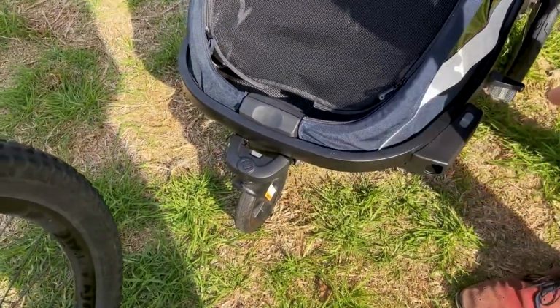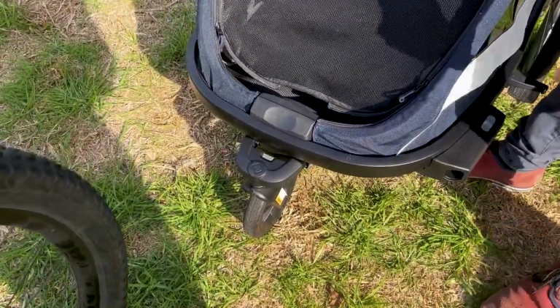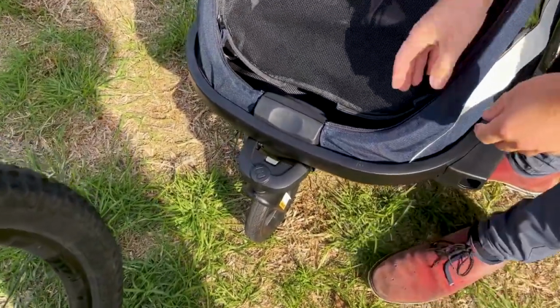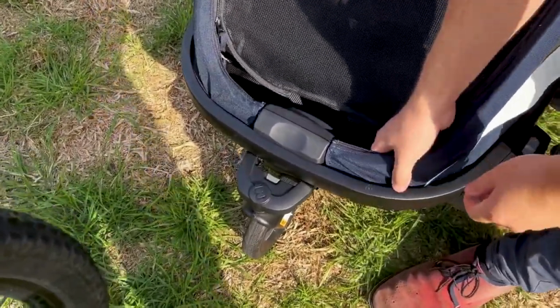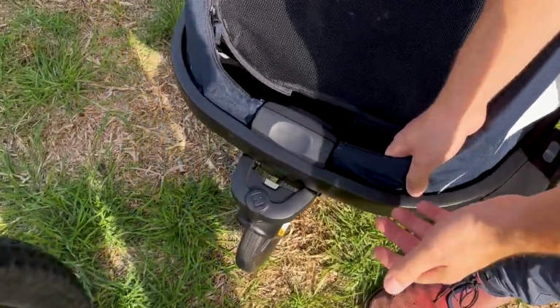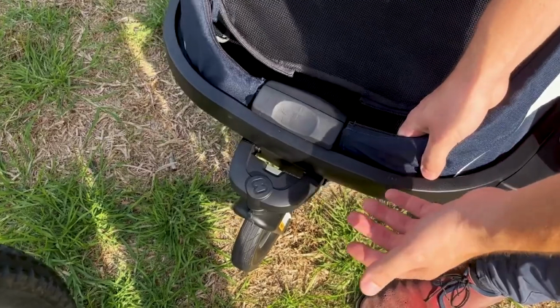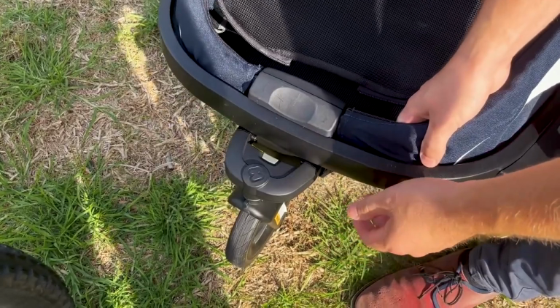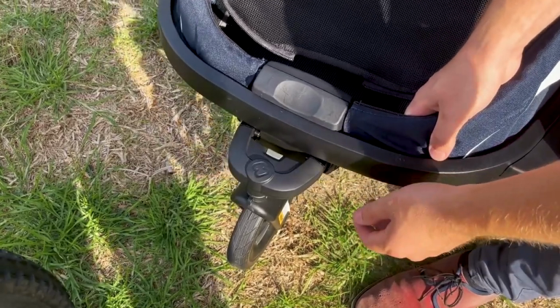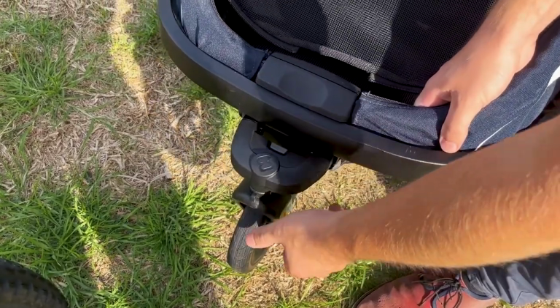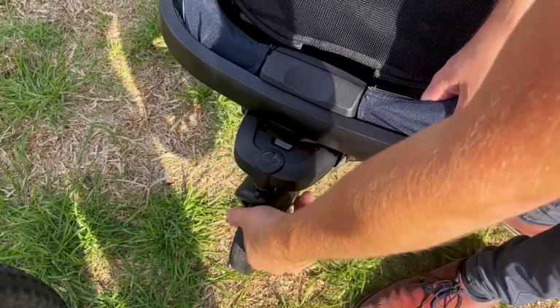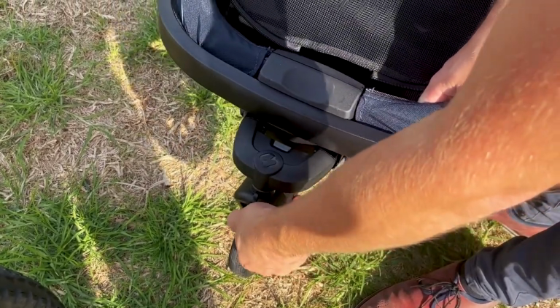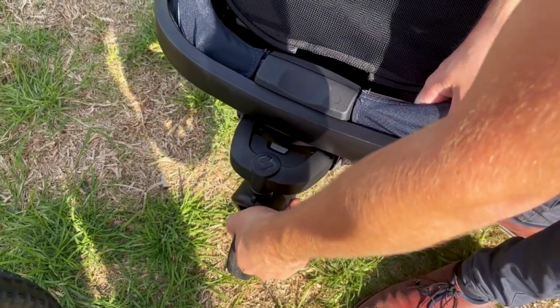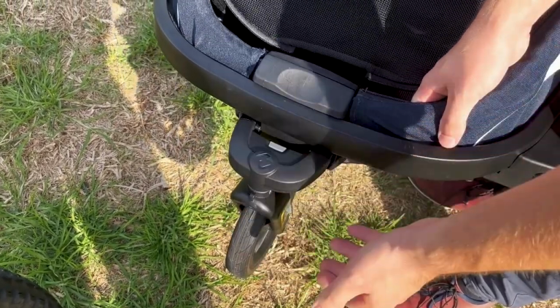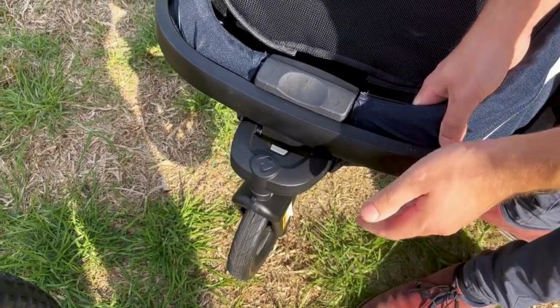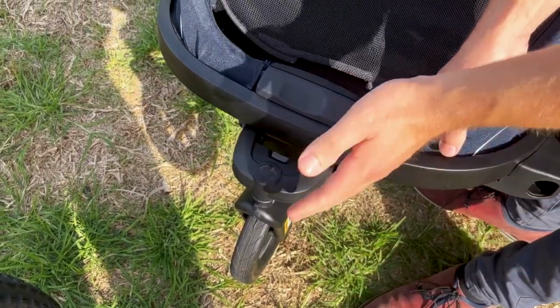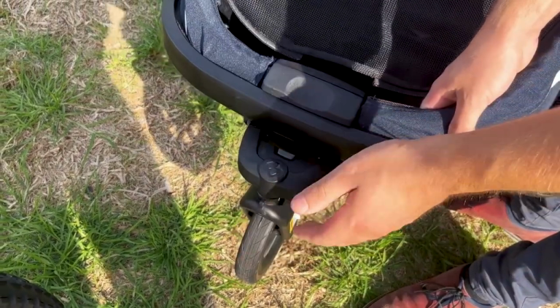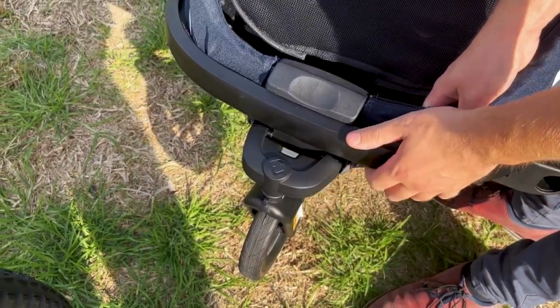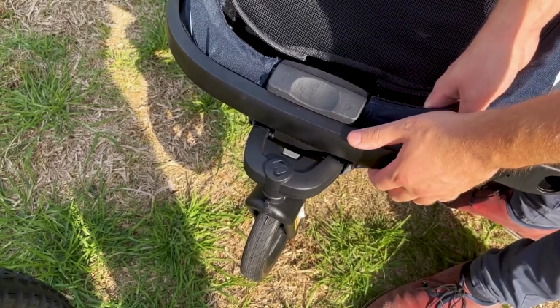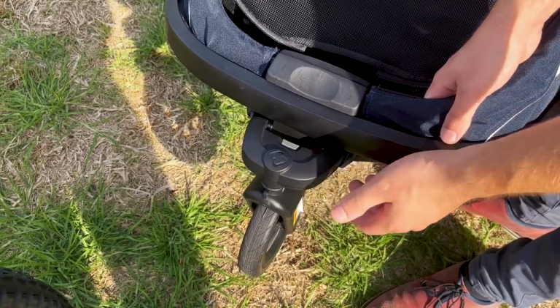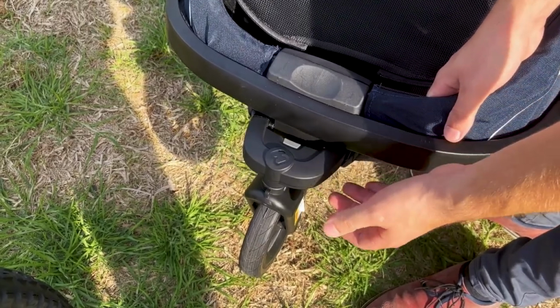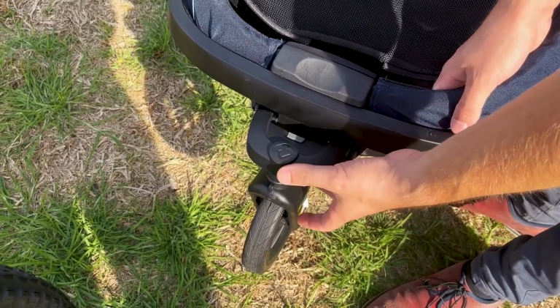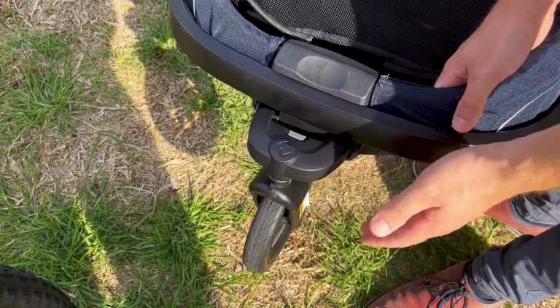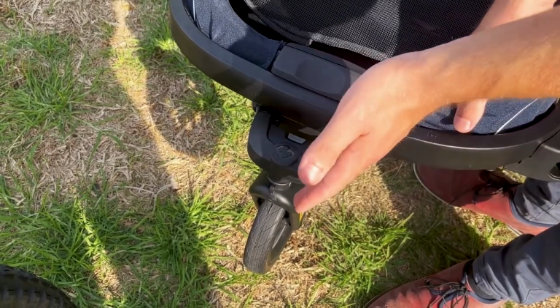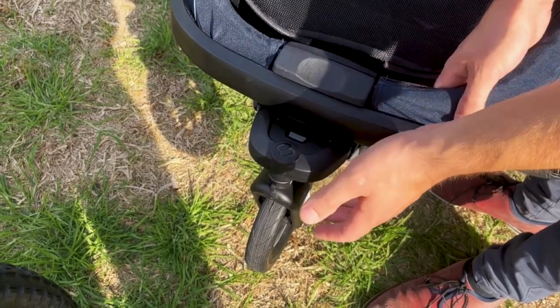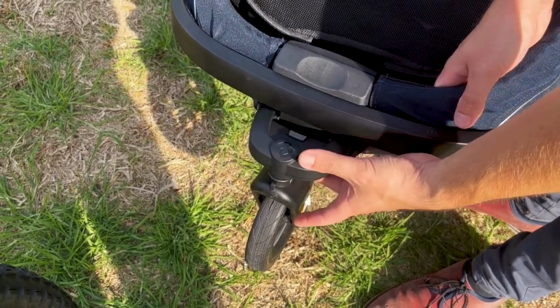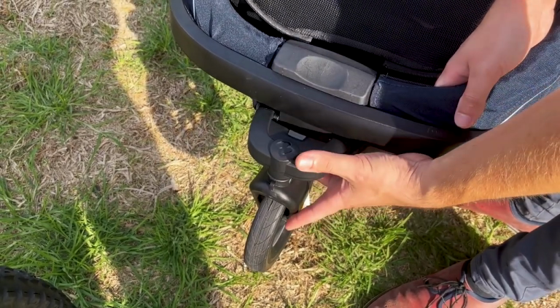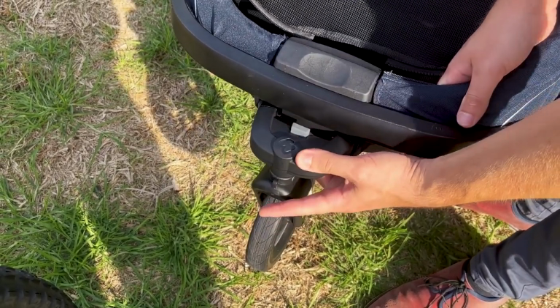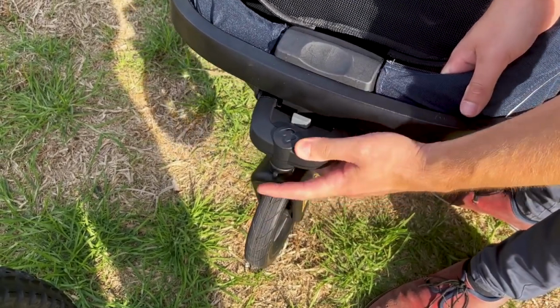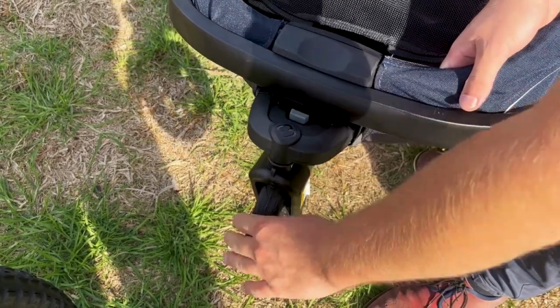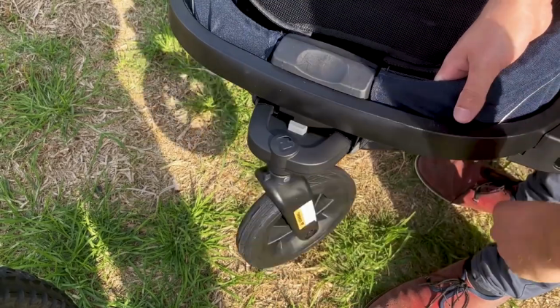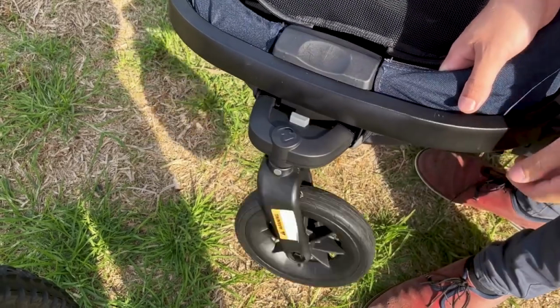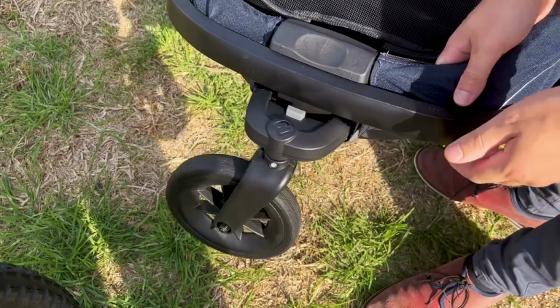Moving now to the front wheel. There are three positions for the front wheel. One is this fixed position, which is designed for running so the trailer tracks nice and straight. If you want to move to a more agile setting, you can click this button up and the wheel spins around.